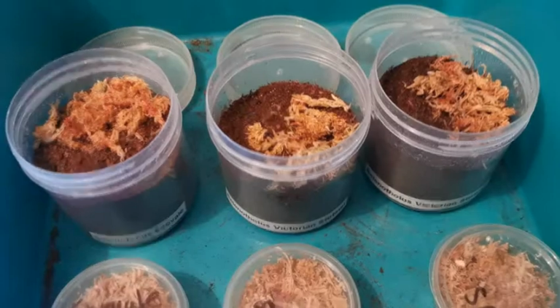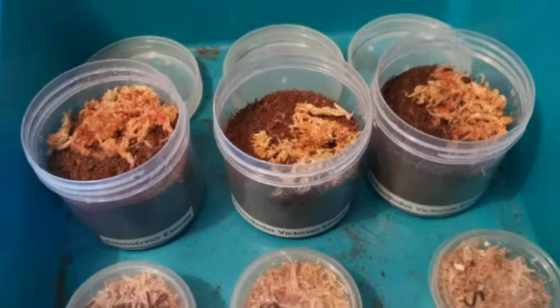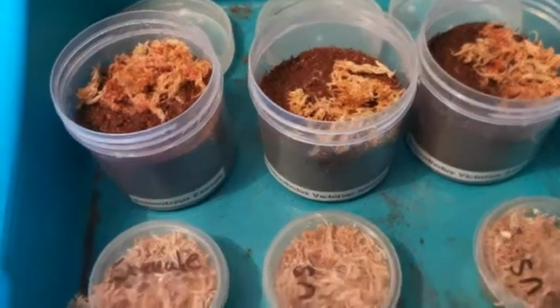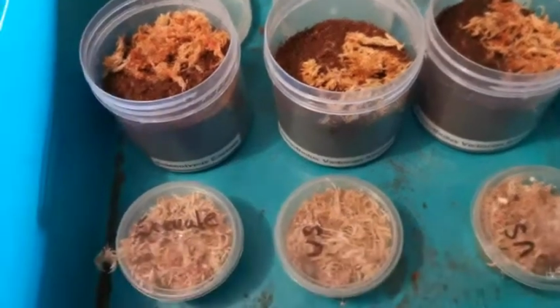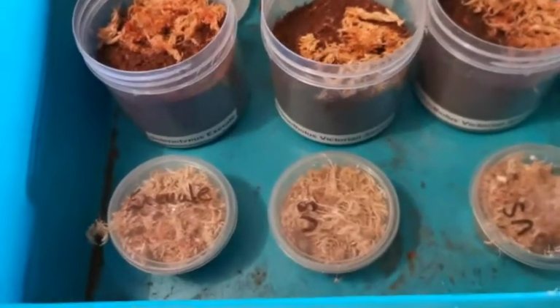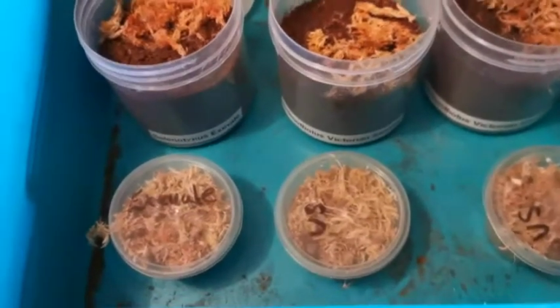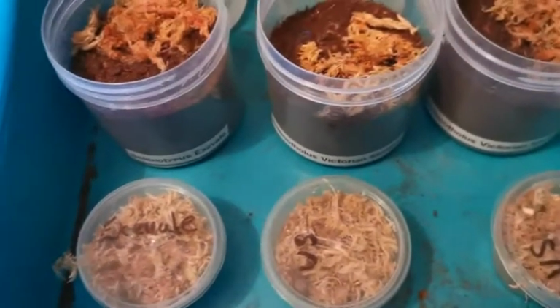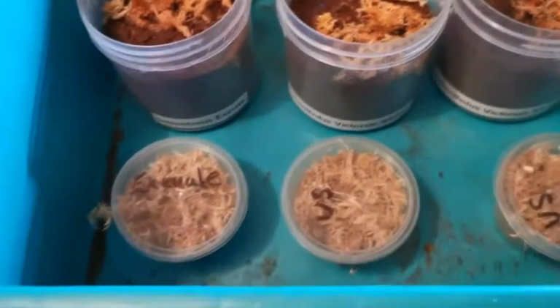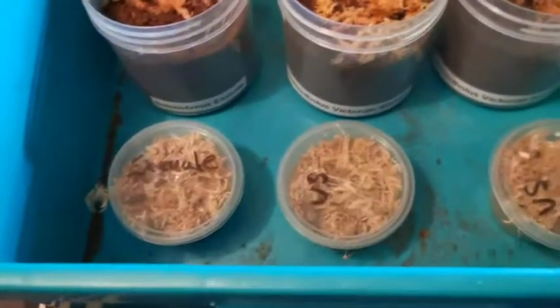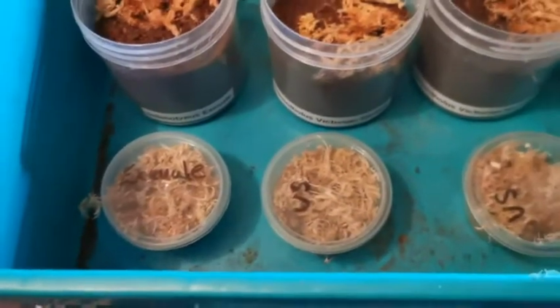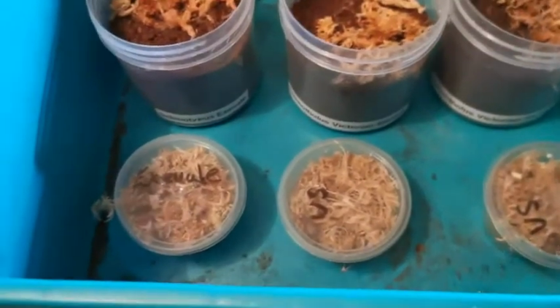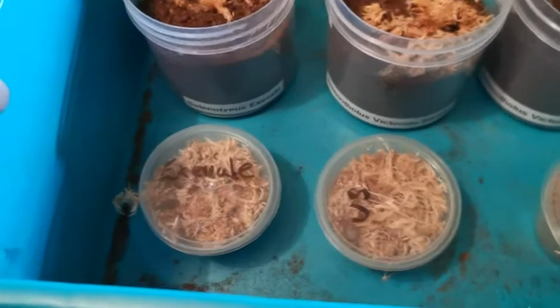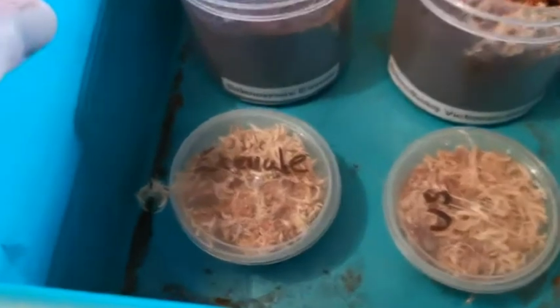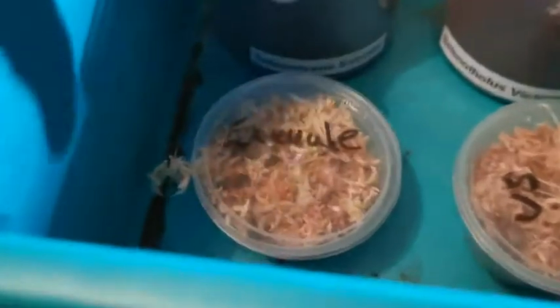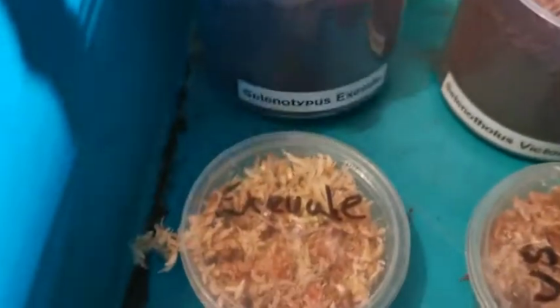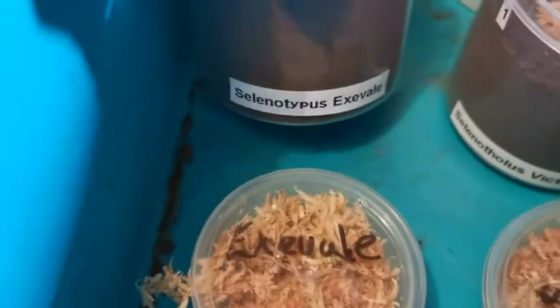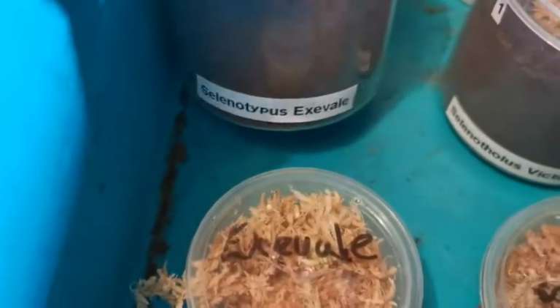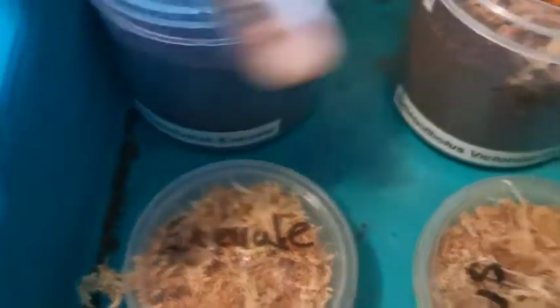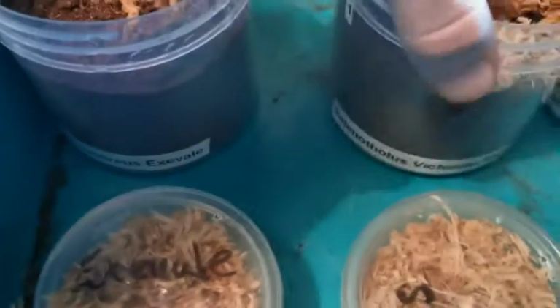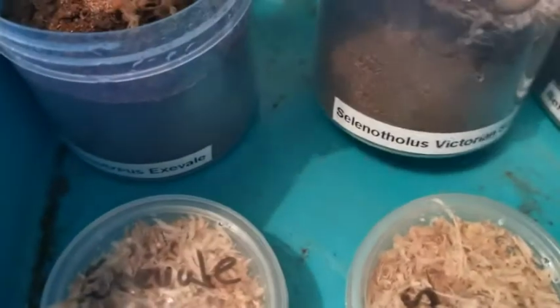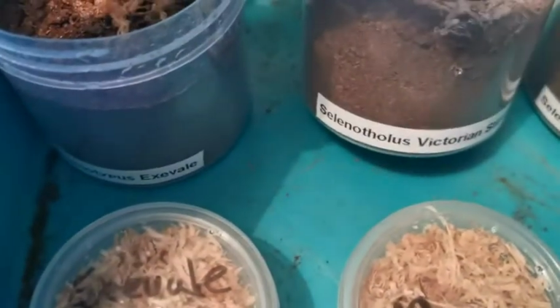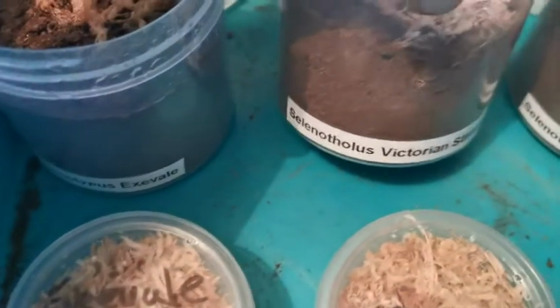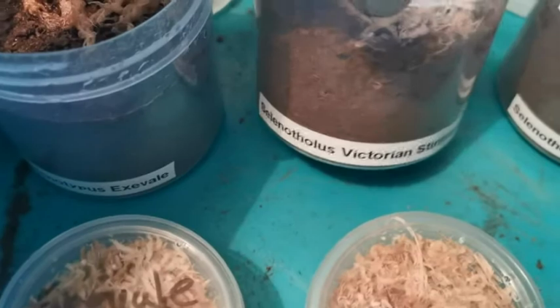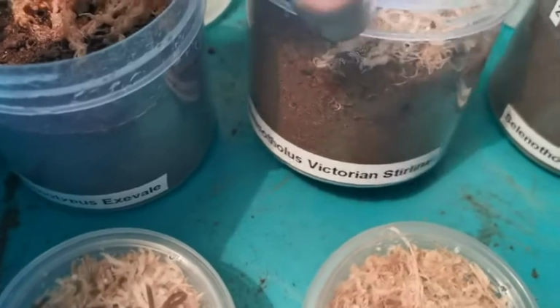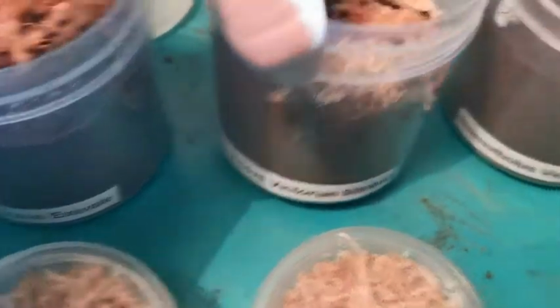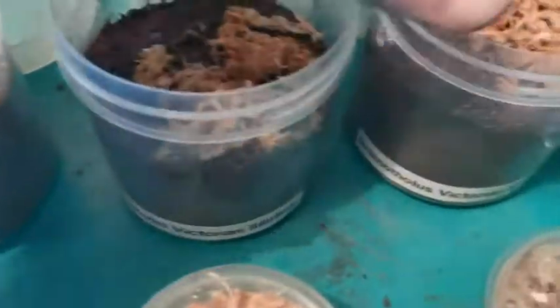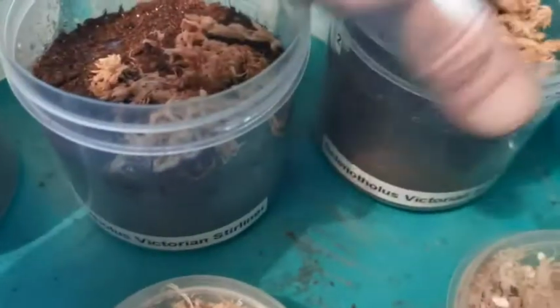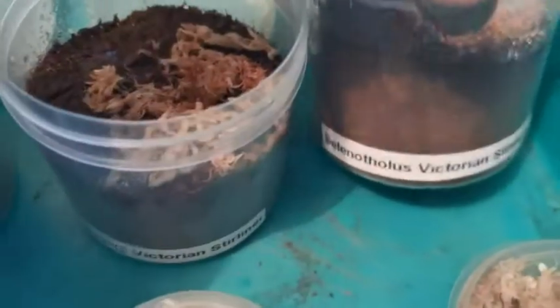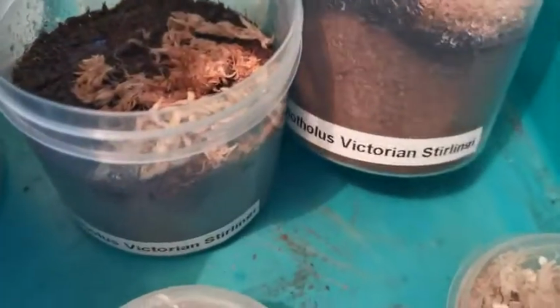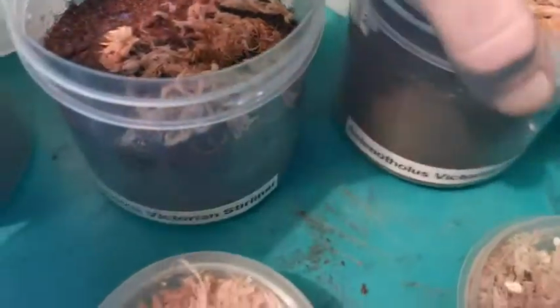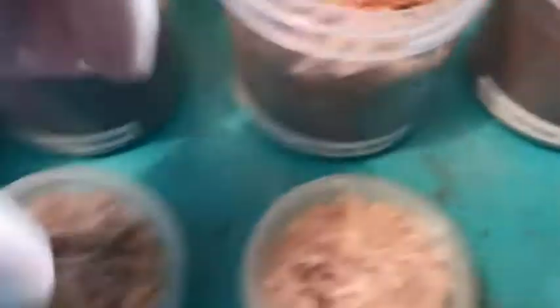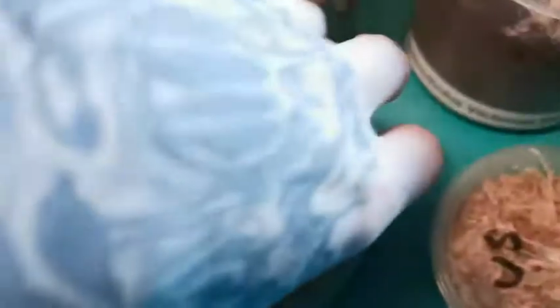What's going on guys, welcome back to the channel. So I've just got three new juvenile slings: one Selenotypus sp., and two Selenocosmia victorian slings. Here they are.